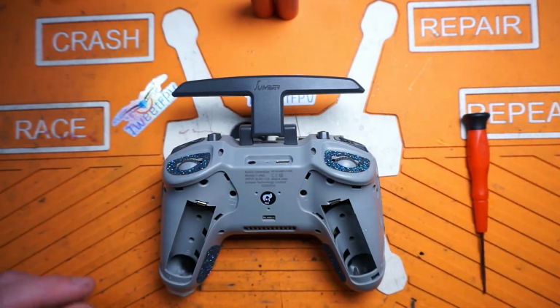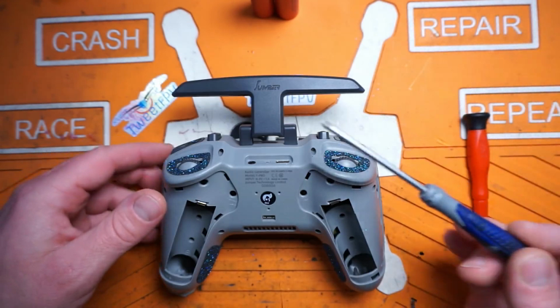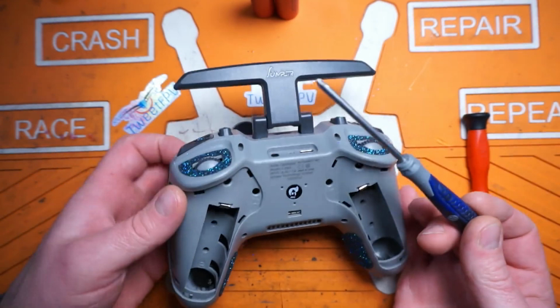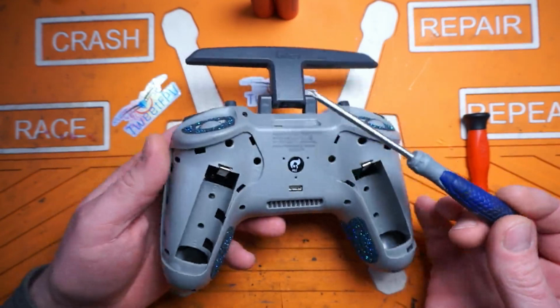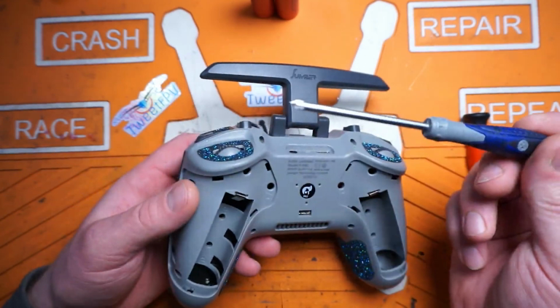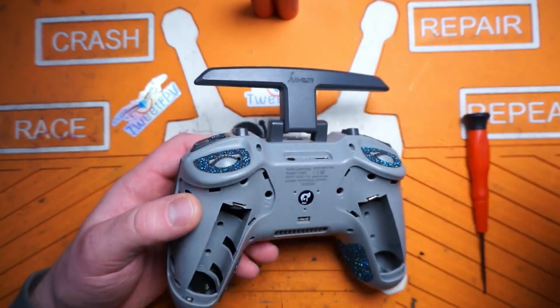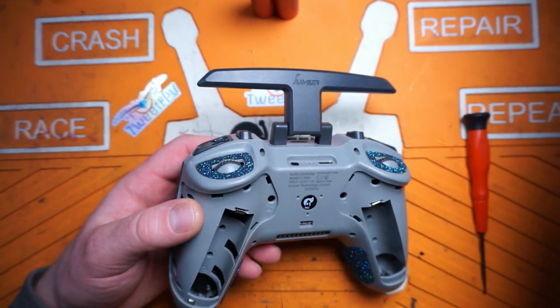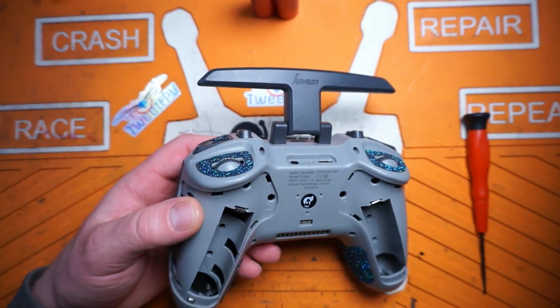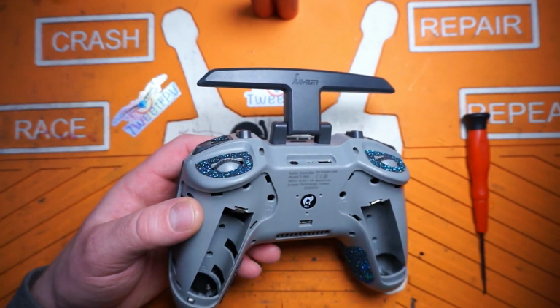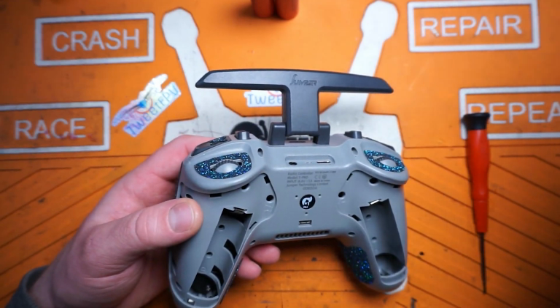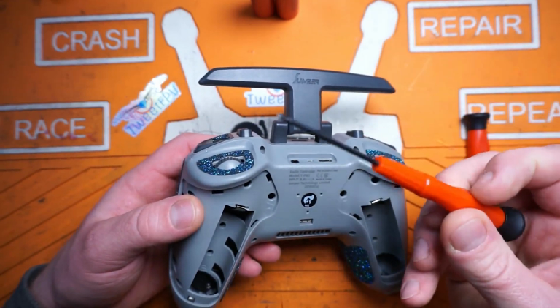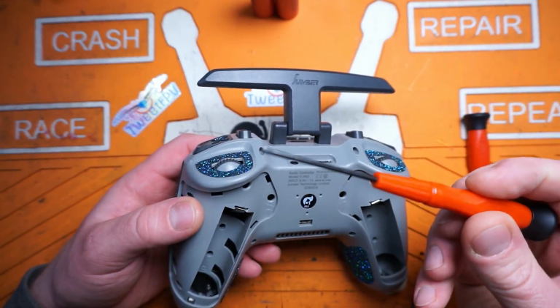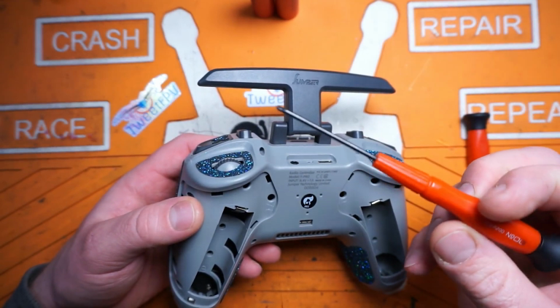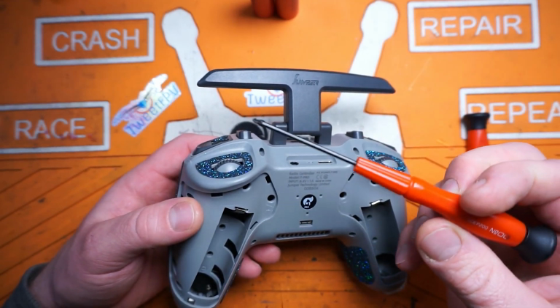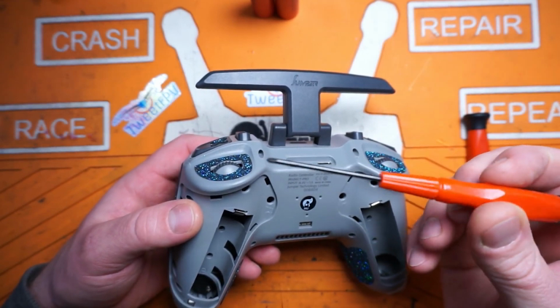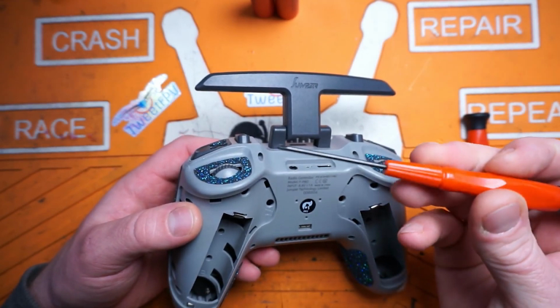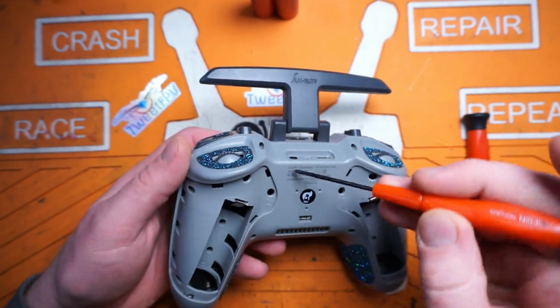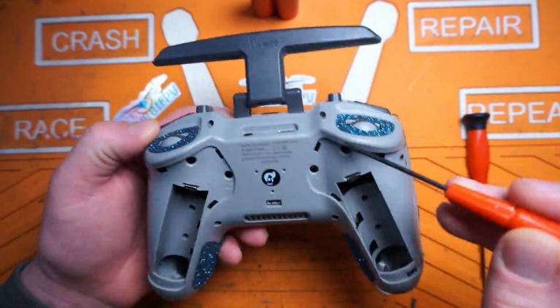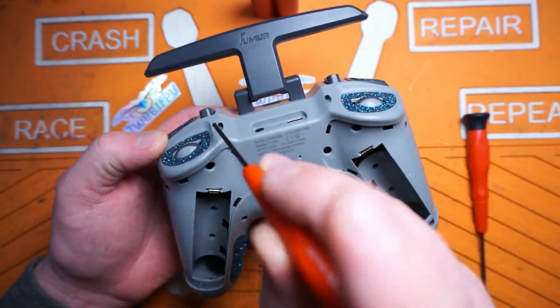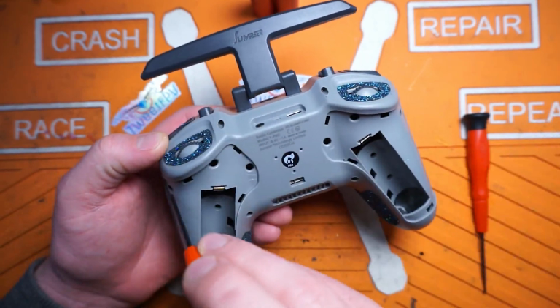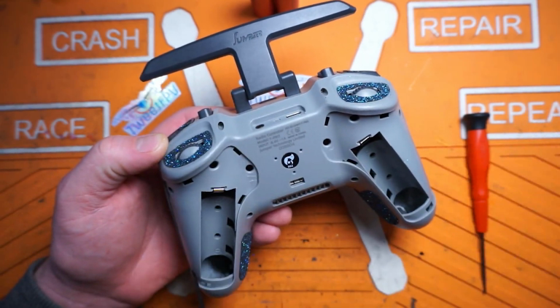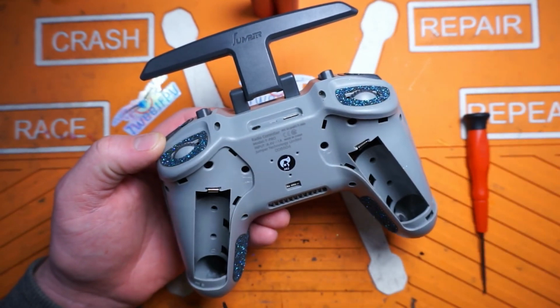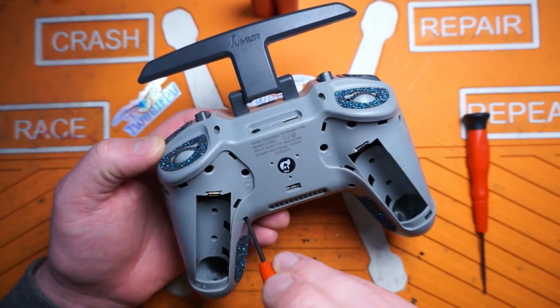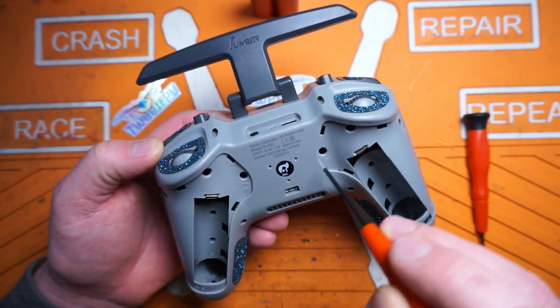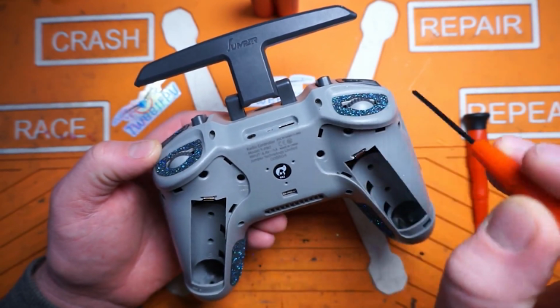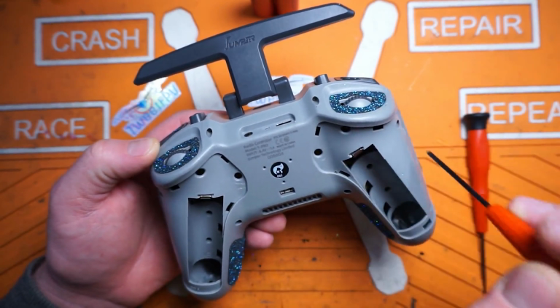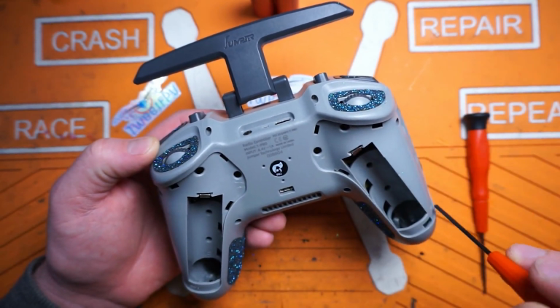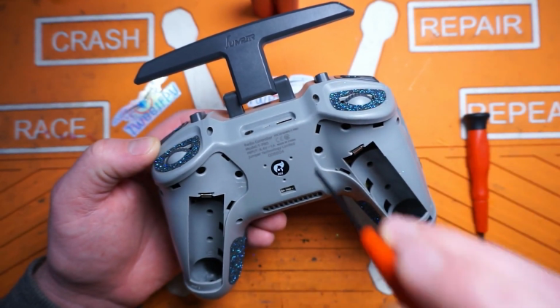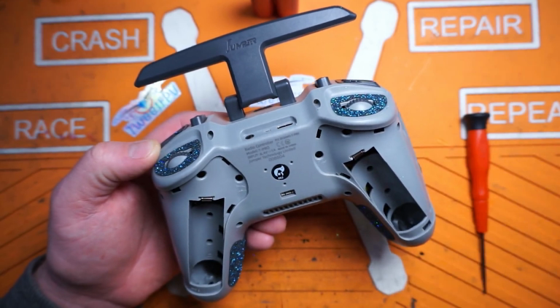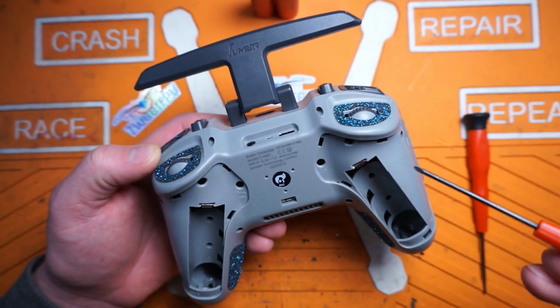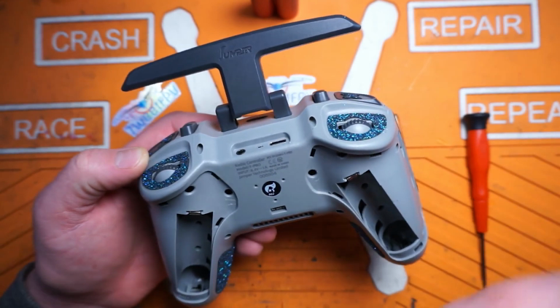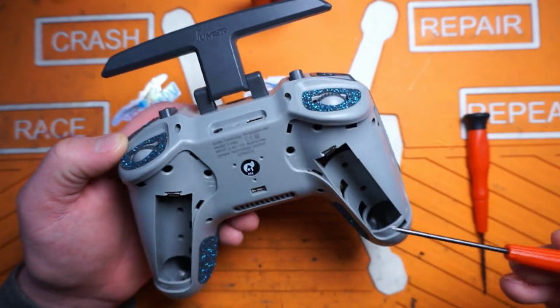There are 10 screws holding it together — number double-lot Phillips head. I'm gonna speed up through this; you don't need to watch it.